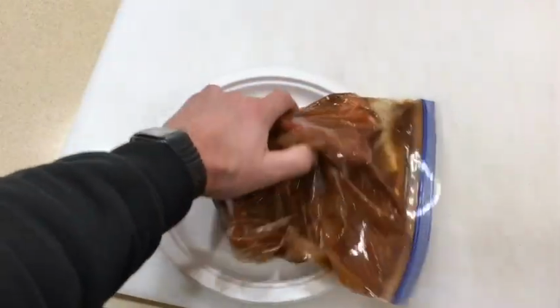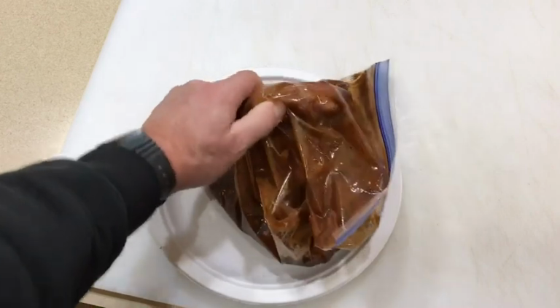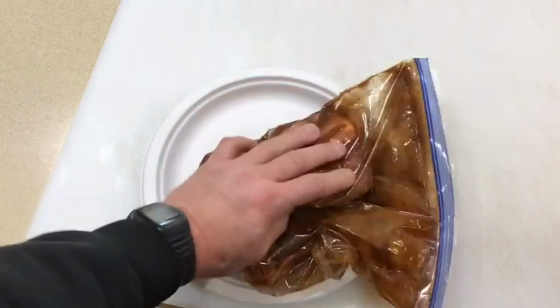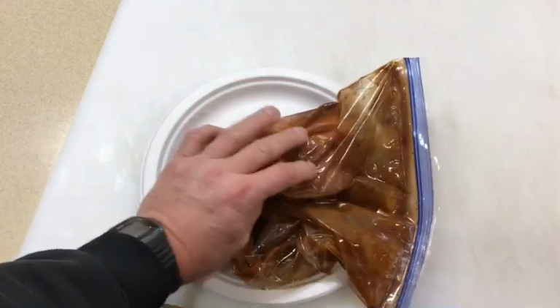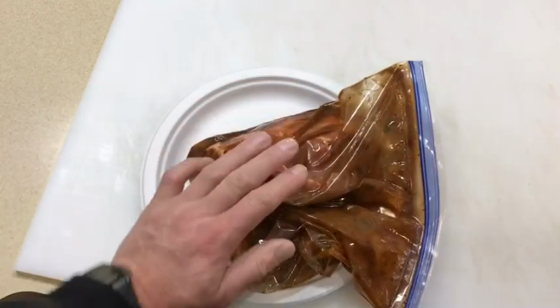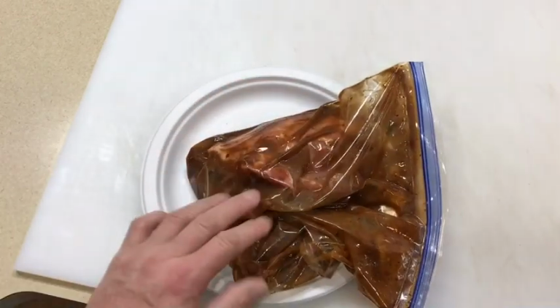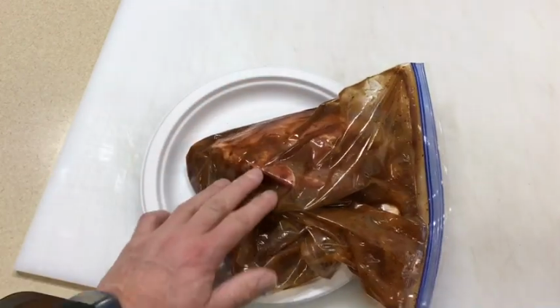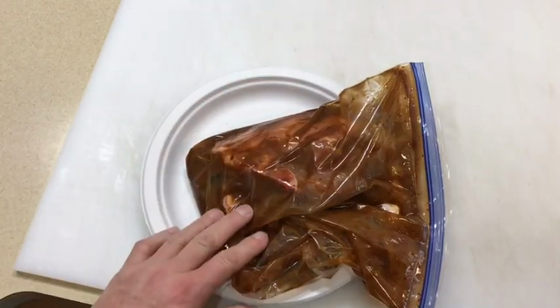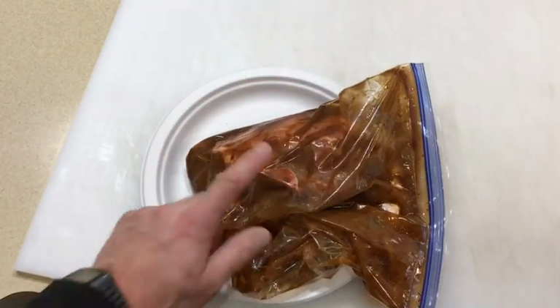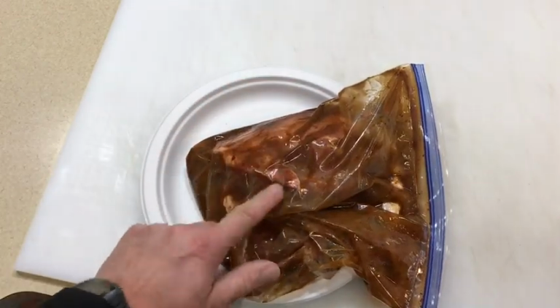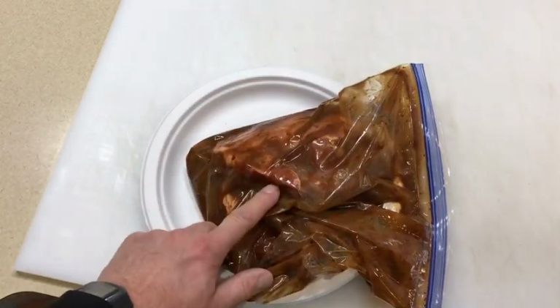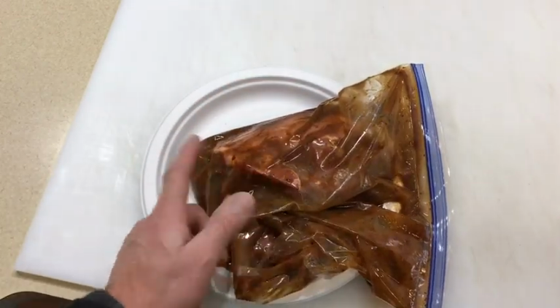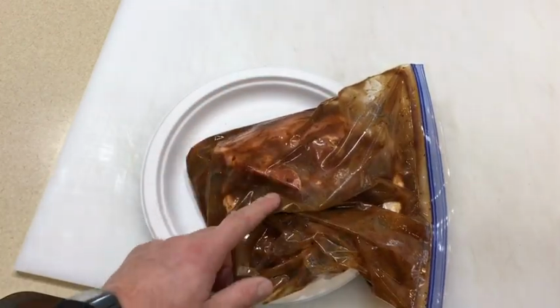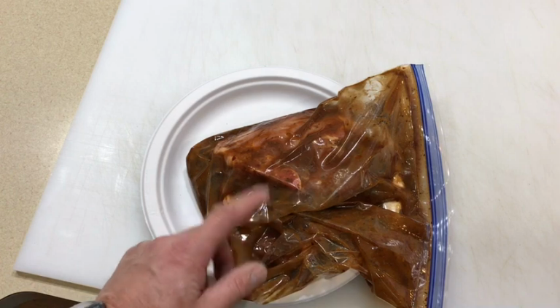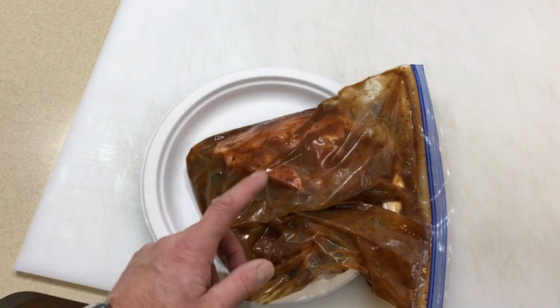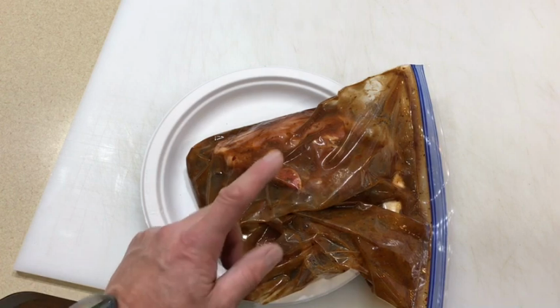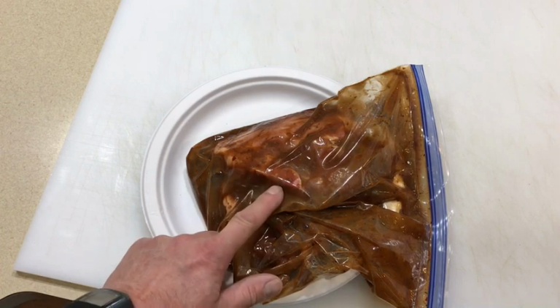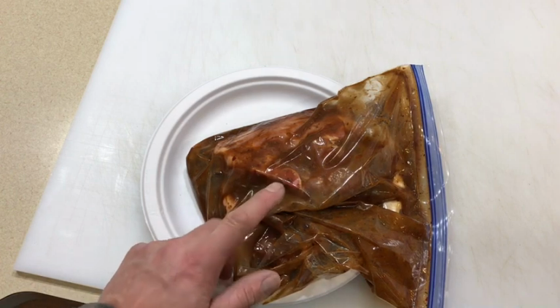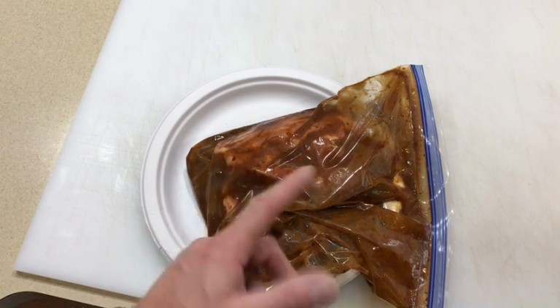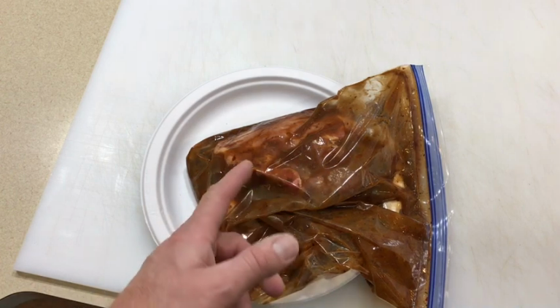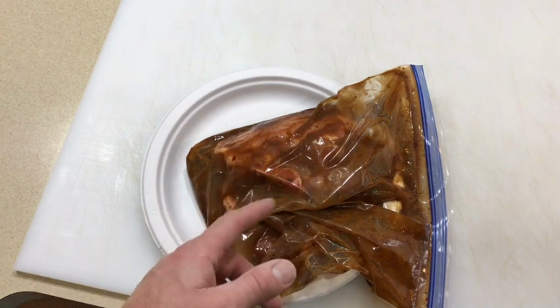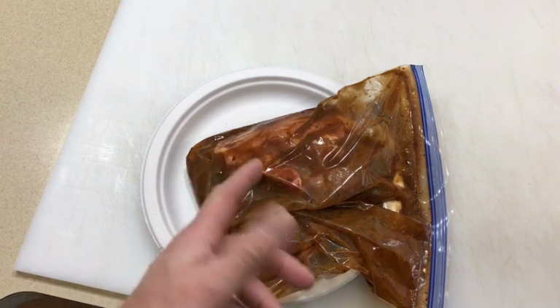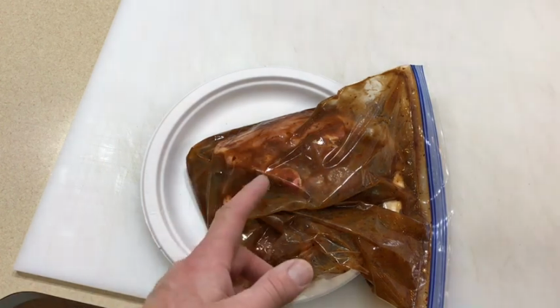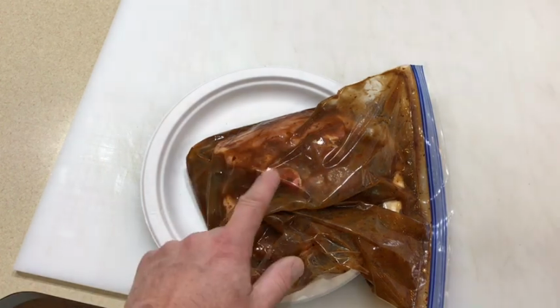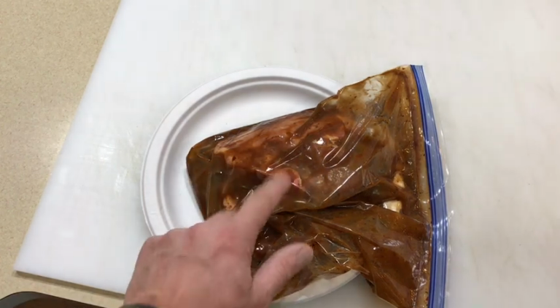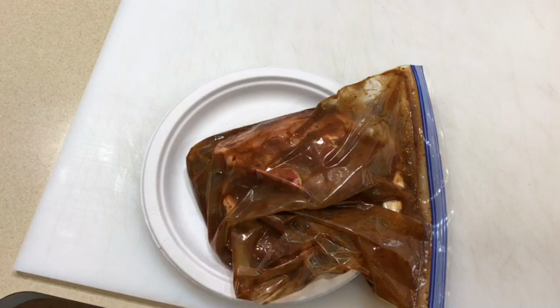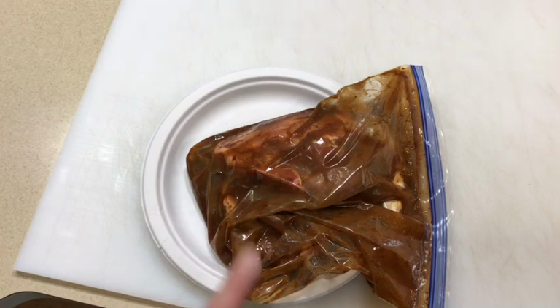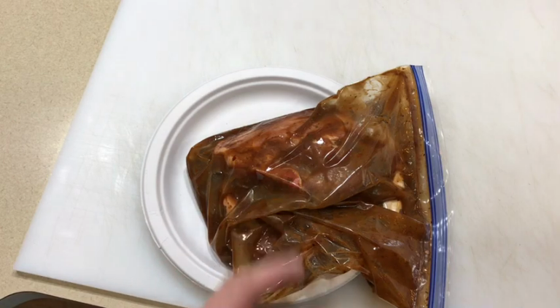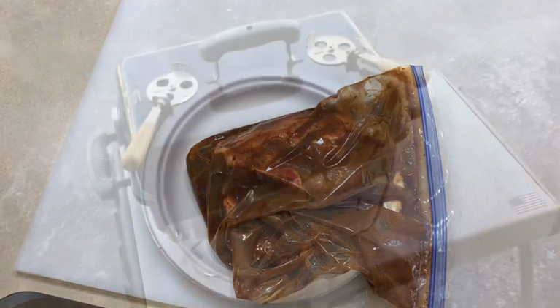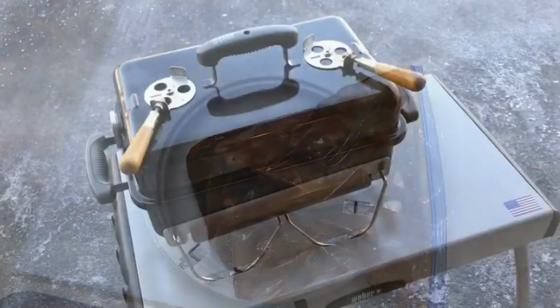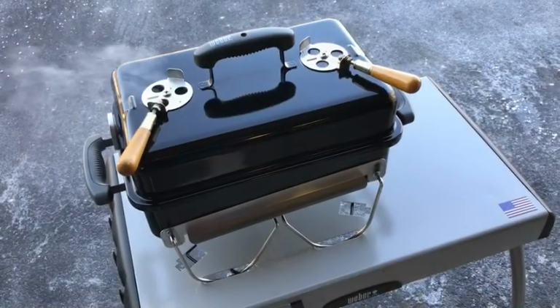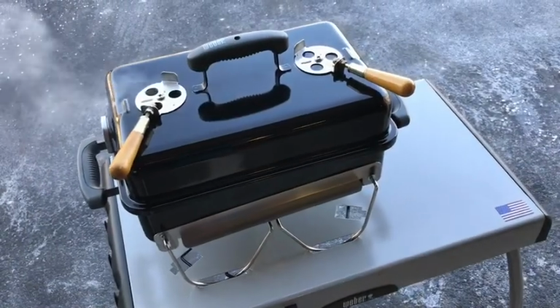There are our Caribbean jerk style pork chops in the marinade — just keep turning them around. They're headed in the fridge. We're right around that 30-minute mark, so next time you see these they'll be on the grill going indirect.